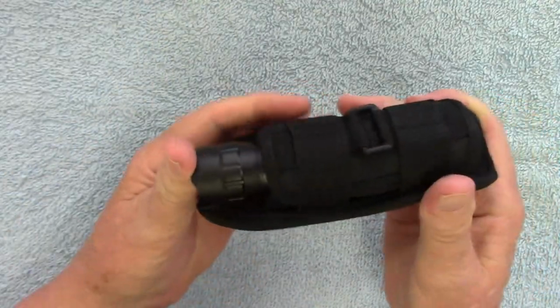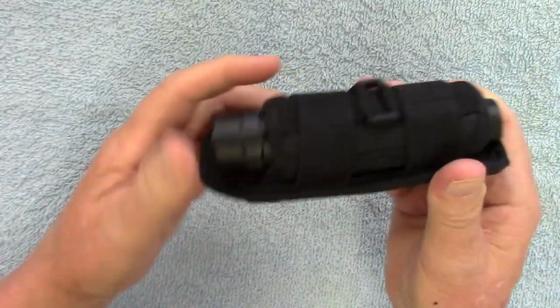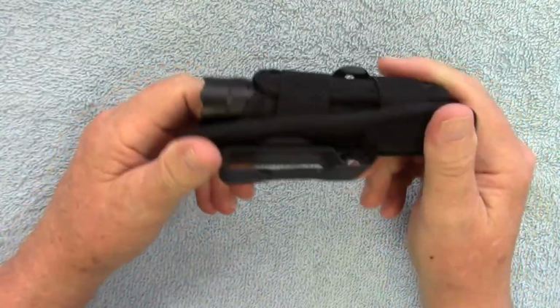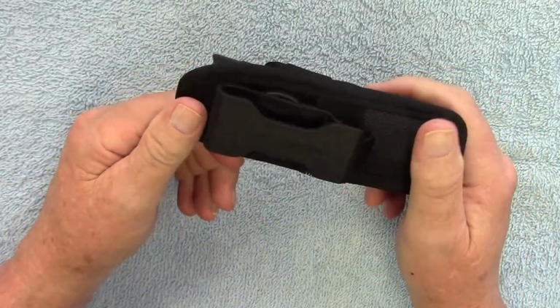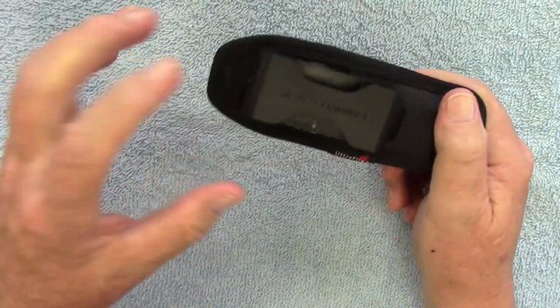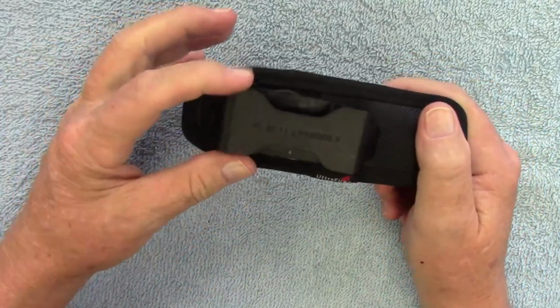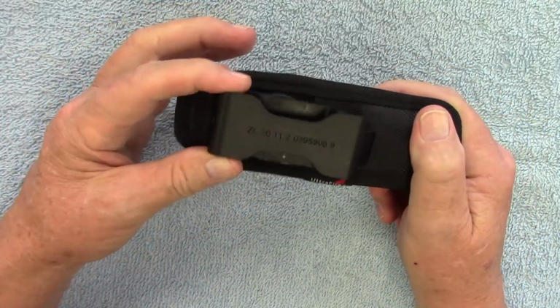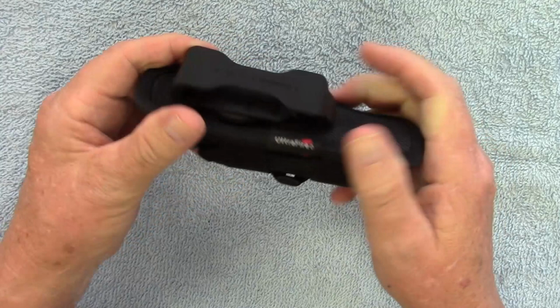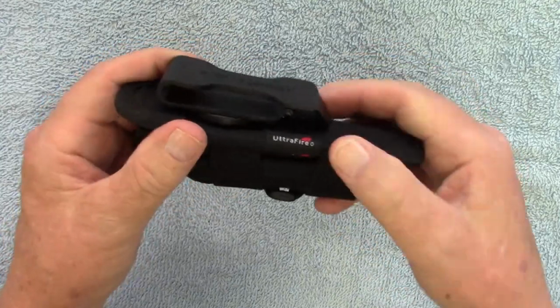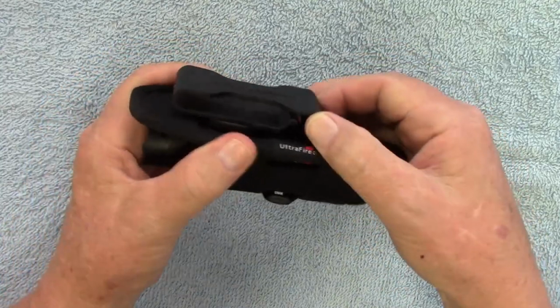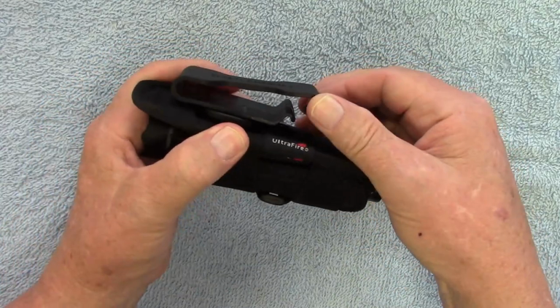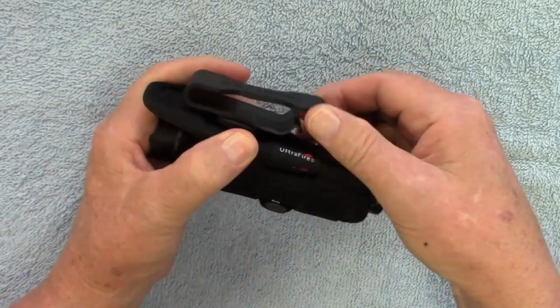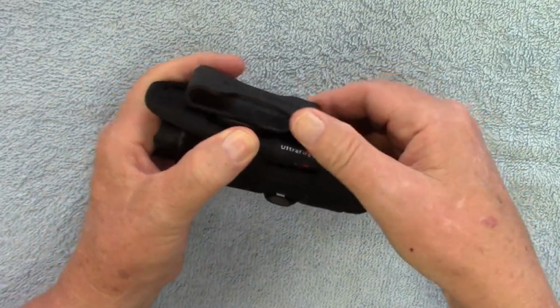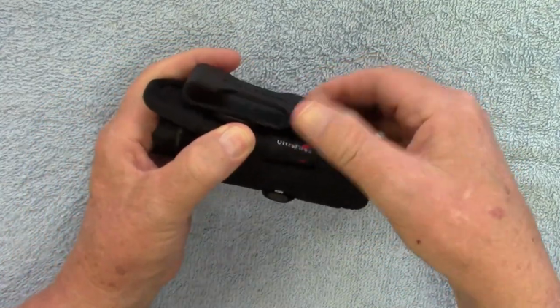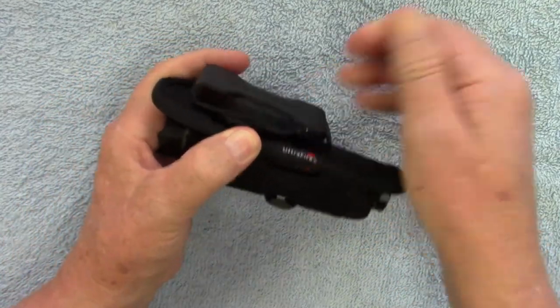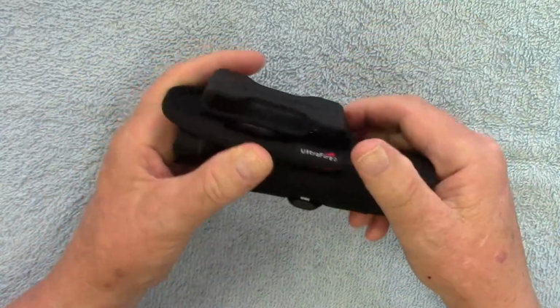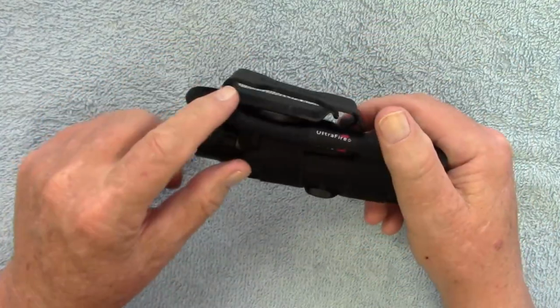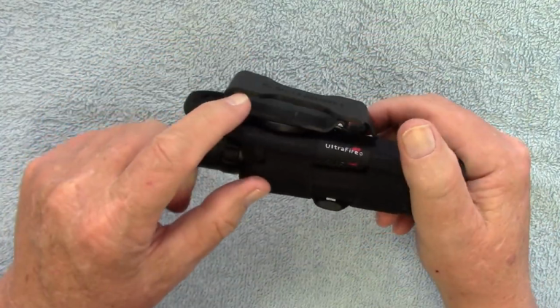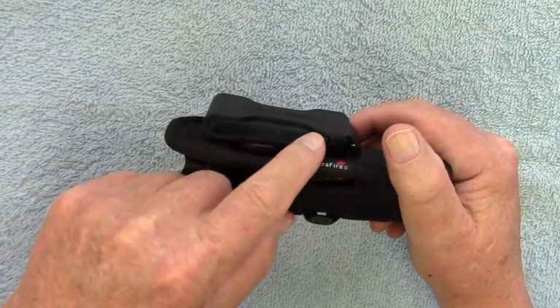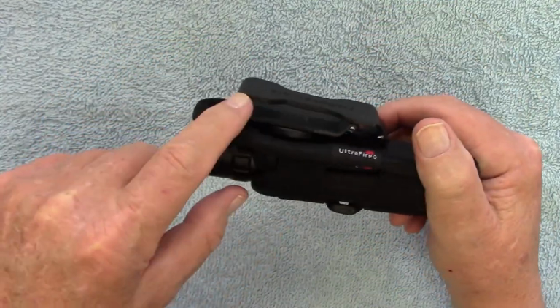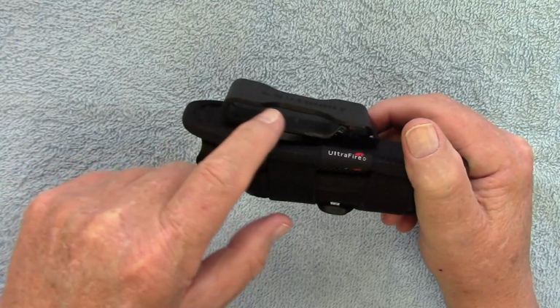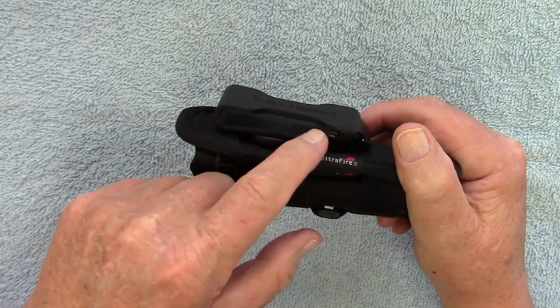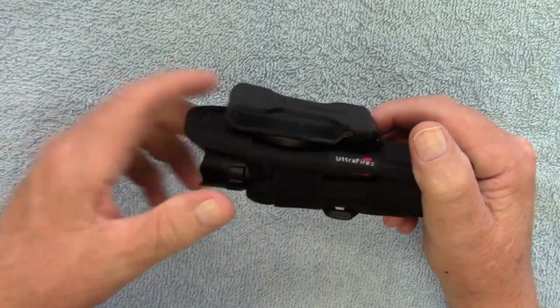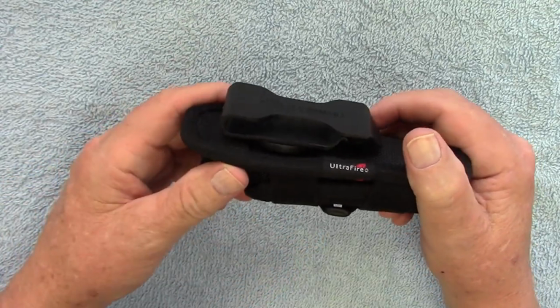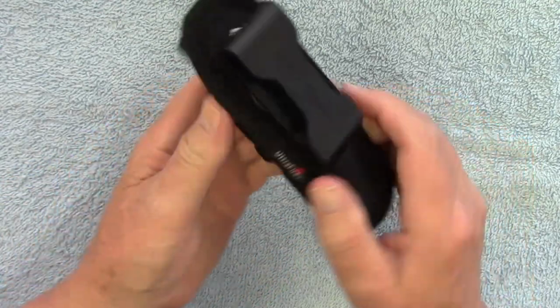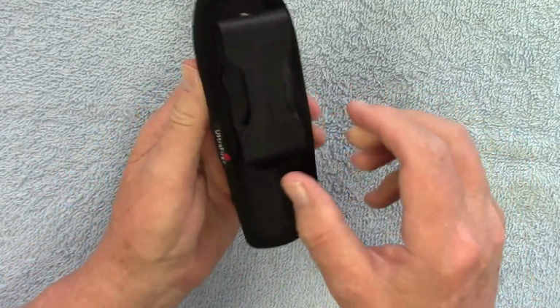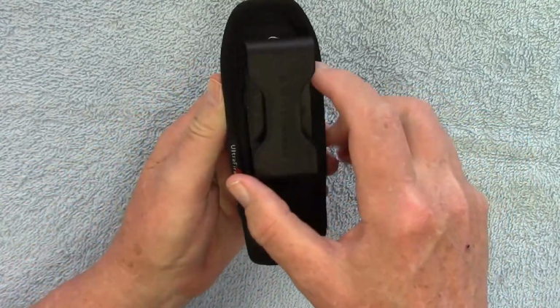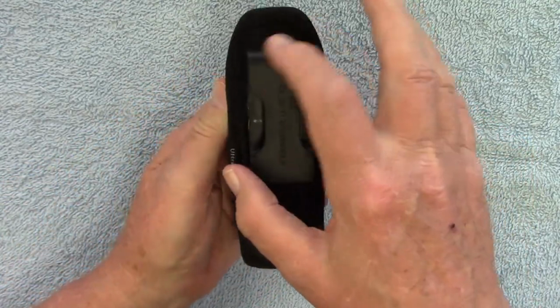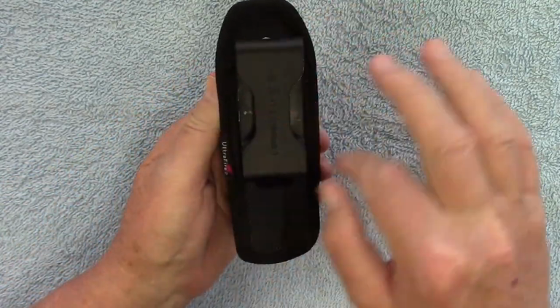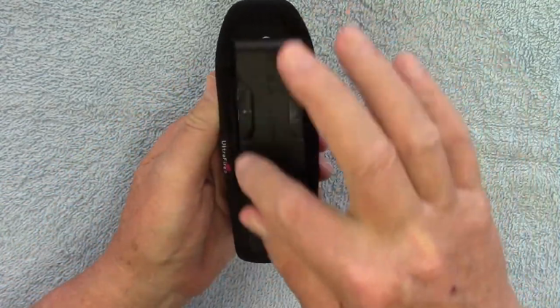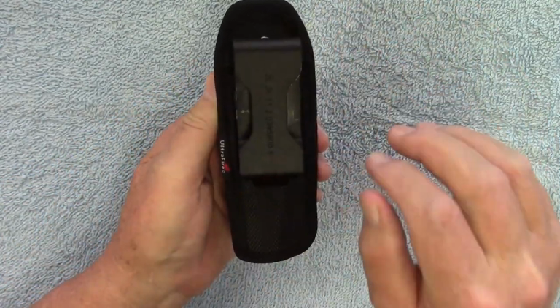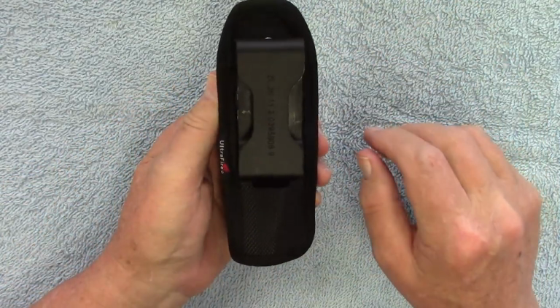It has a nice pocket clip here. It is plastic and it'll fit up to a two-inch belt, and it does rotate 360 degrees.